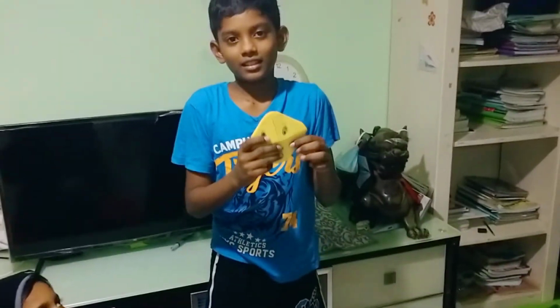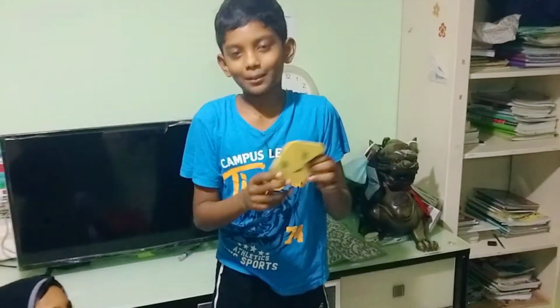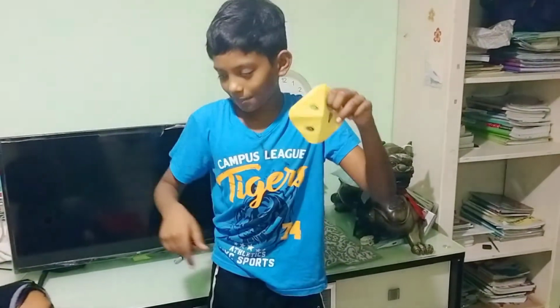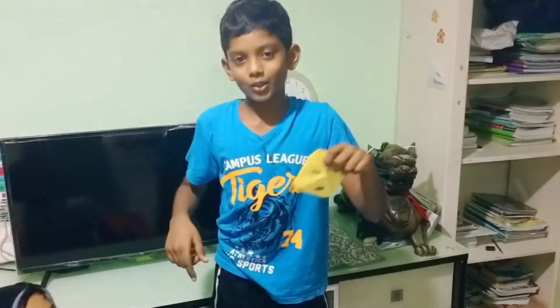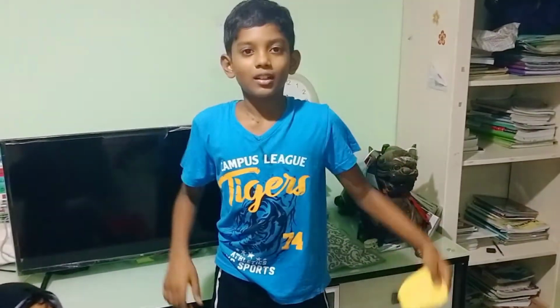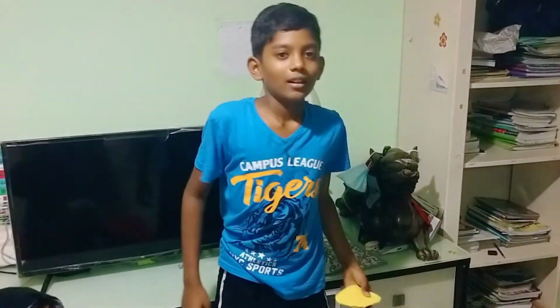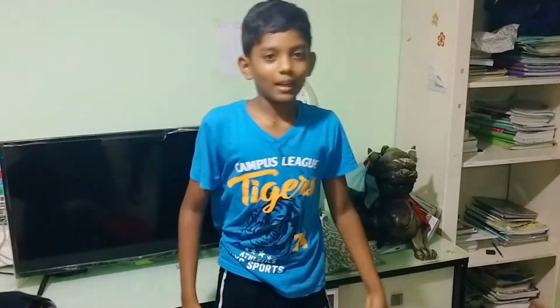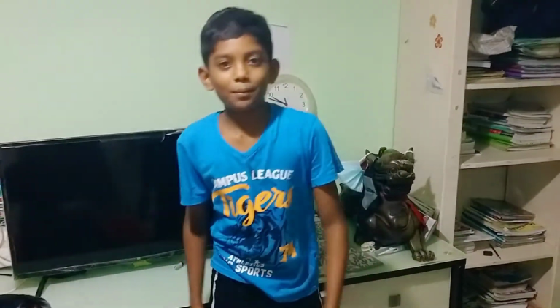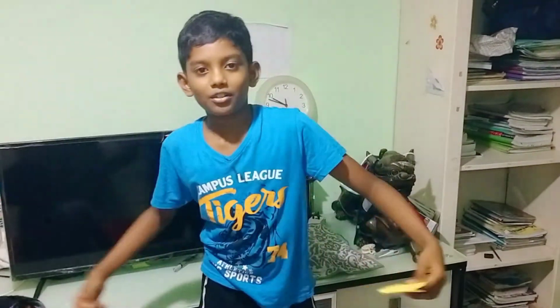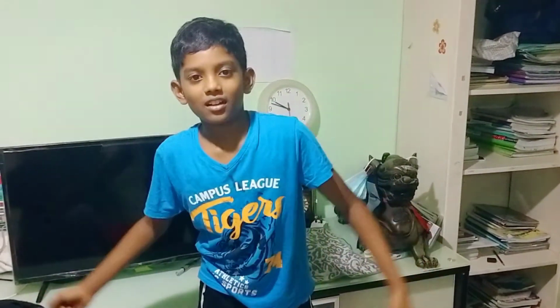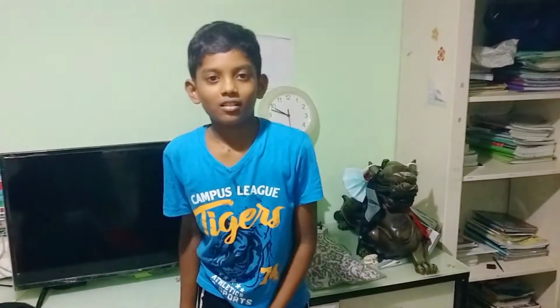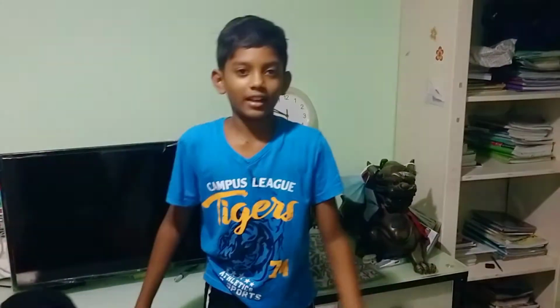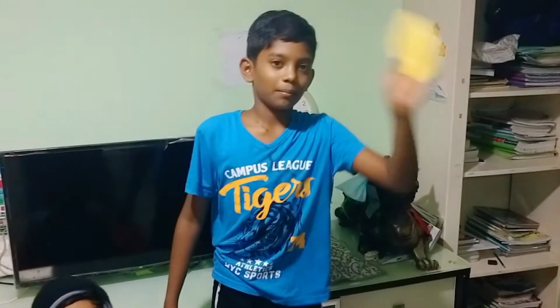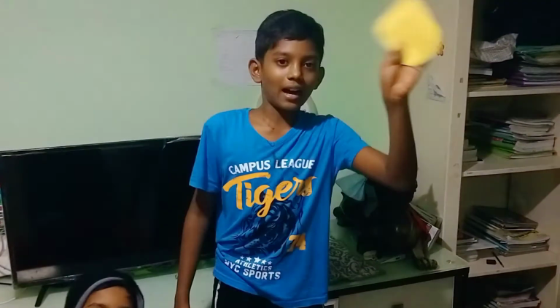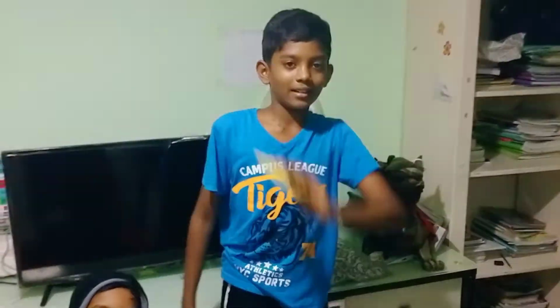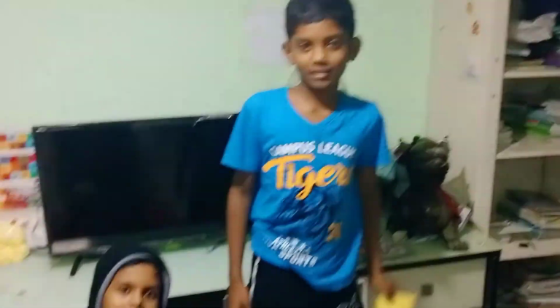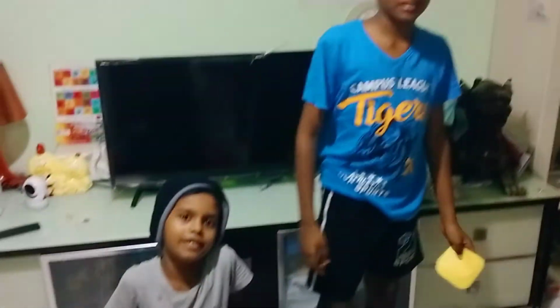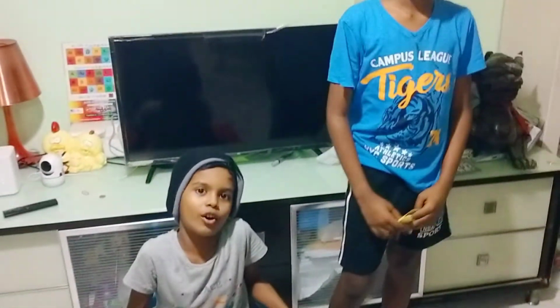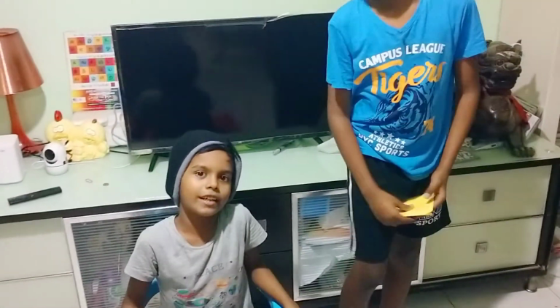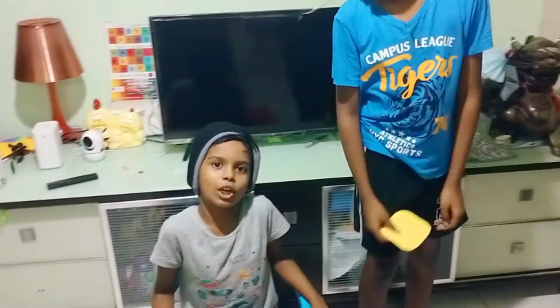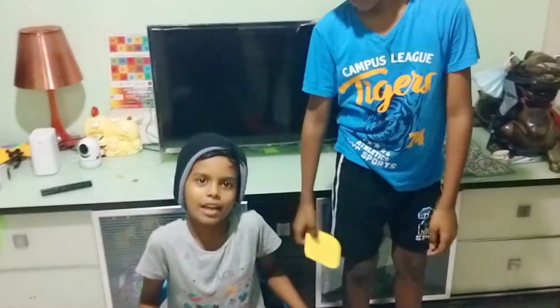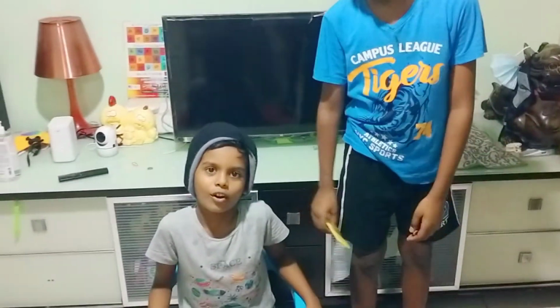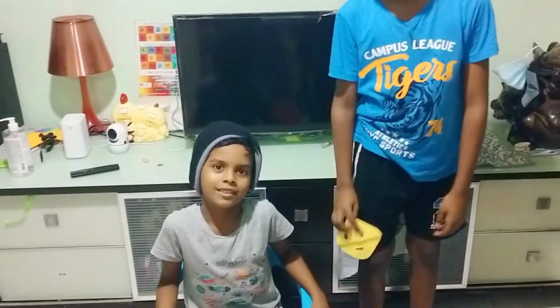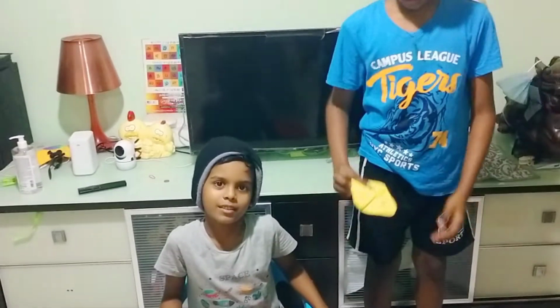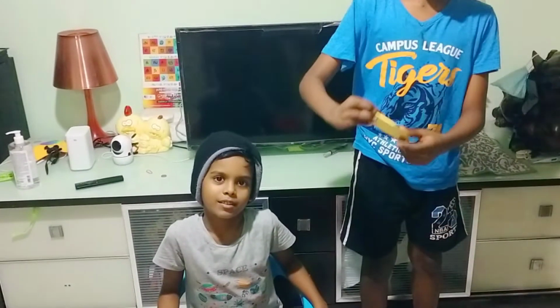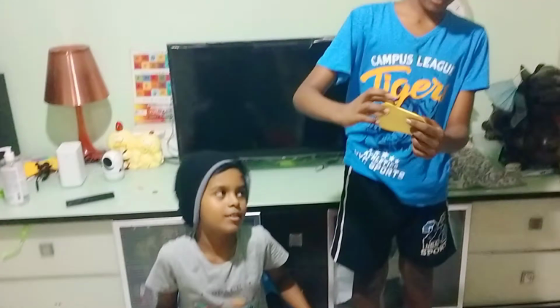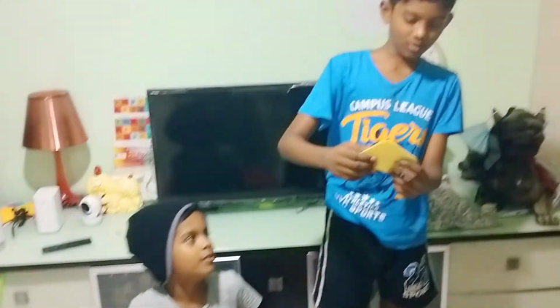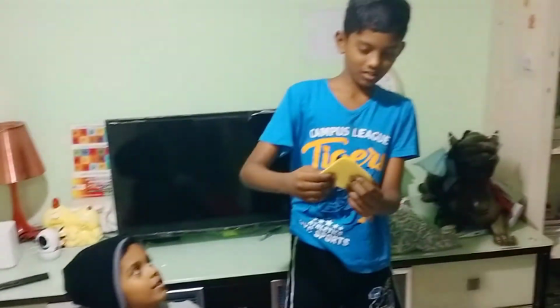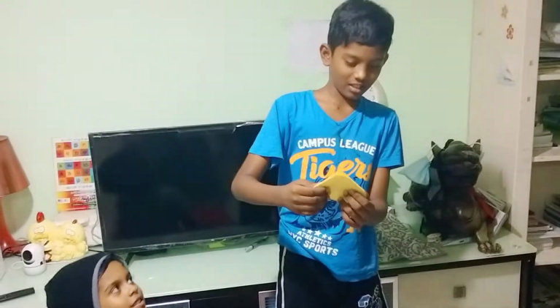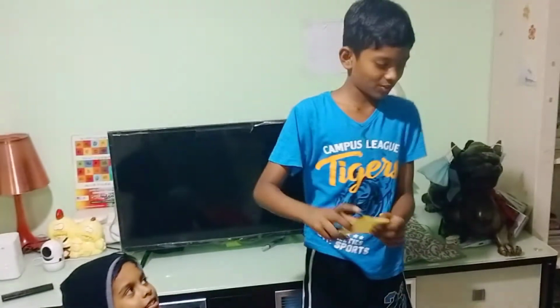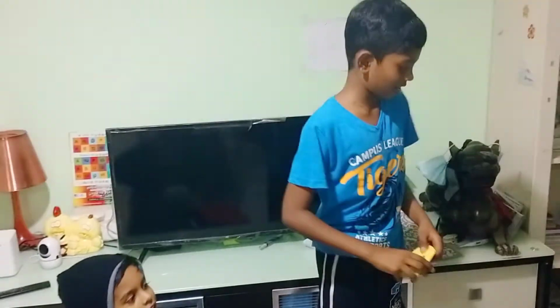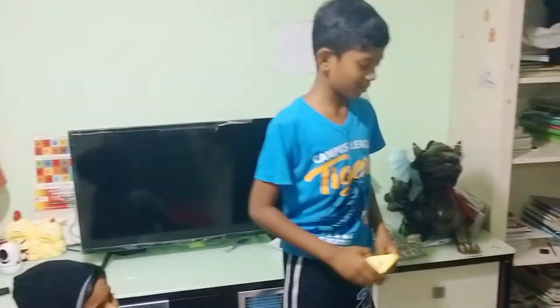Now you can stop watching. Subscribe to our channel, and also like and hit the notification bell. This looks very good. Let me try it on a book.